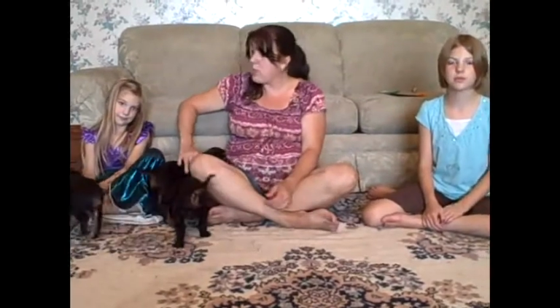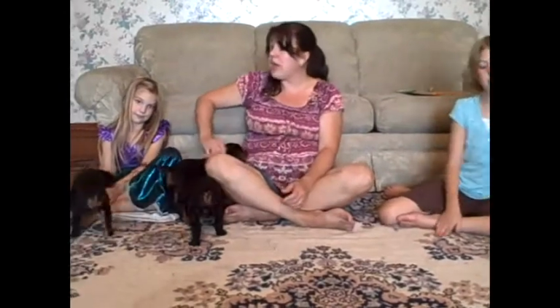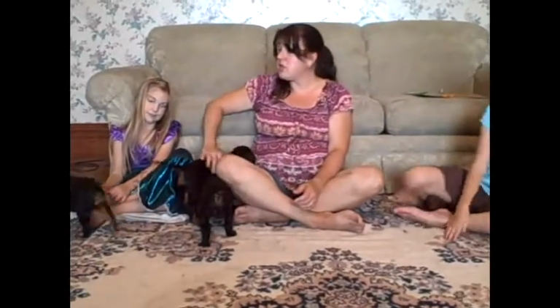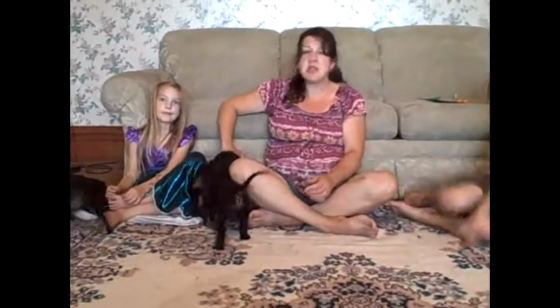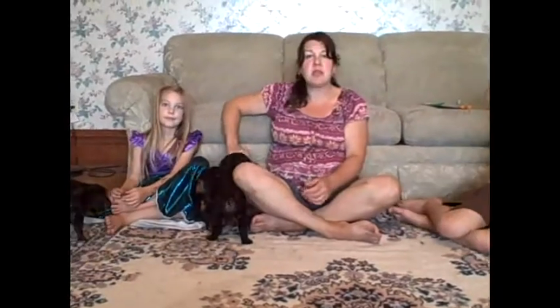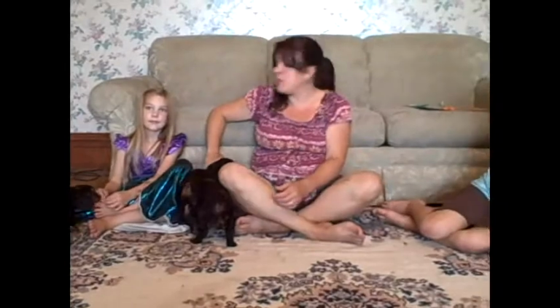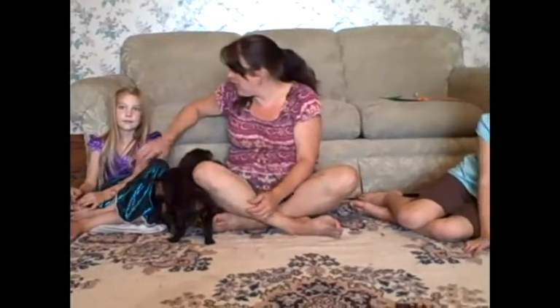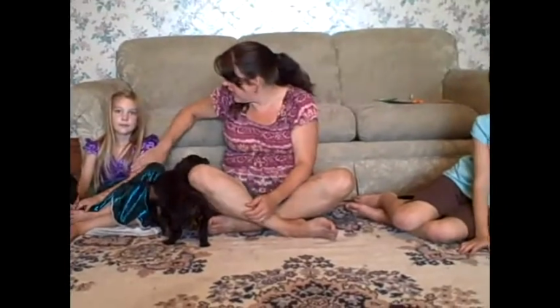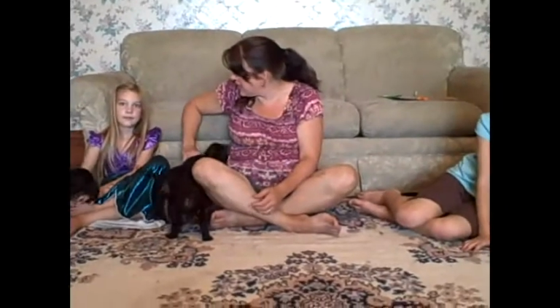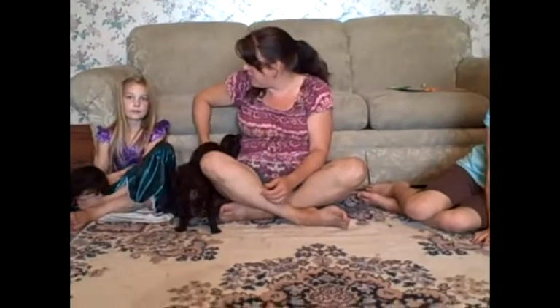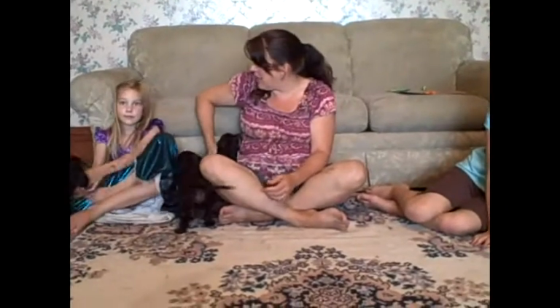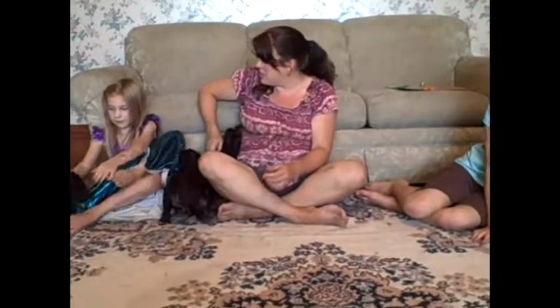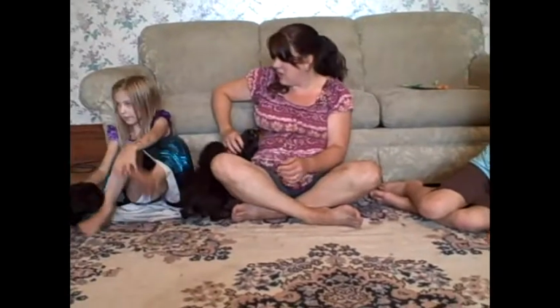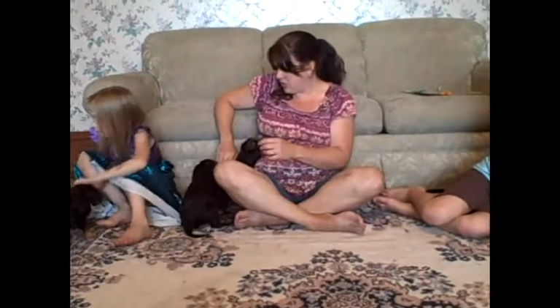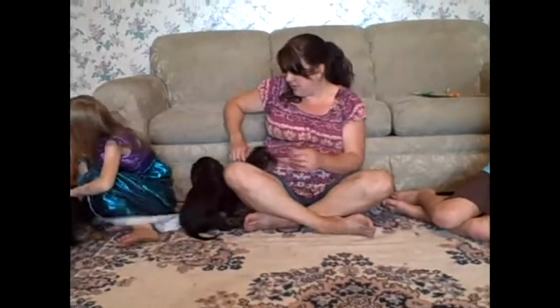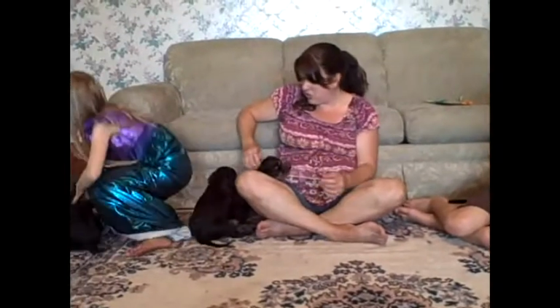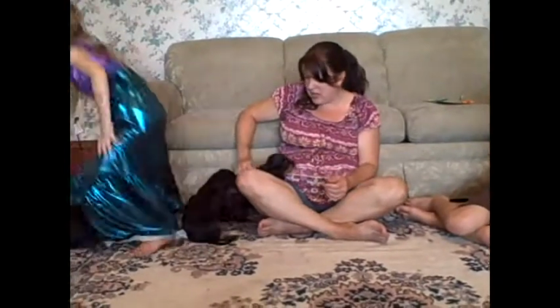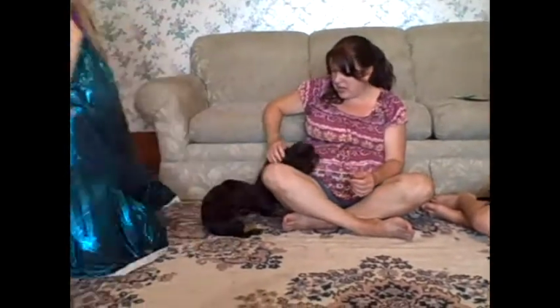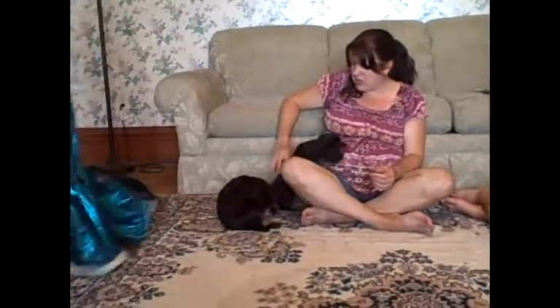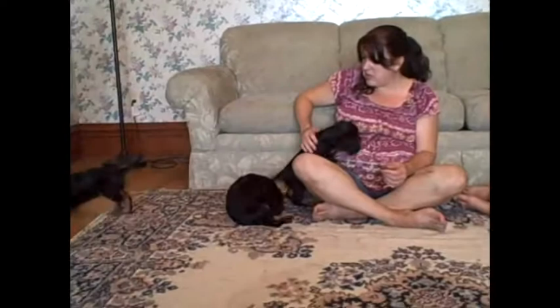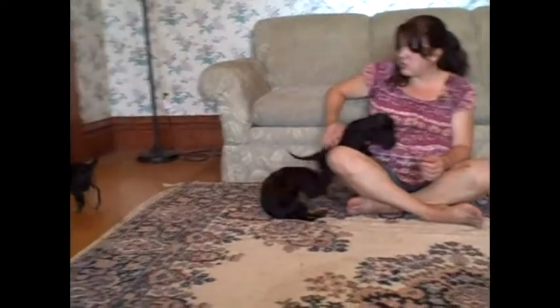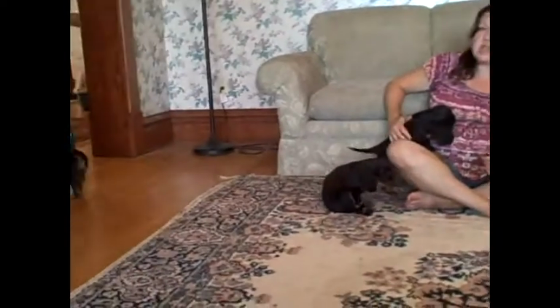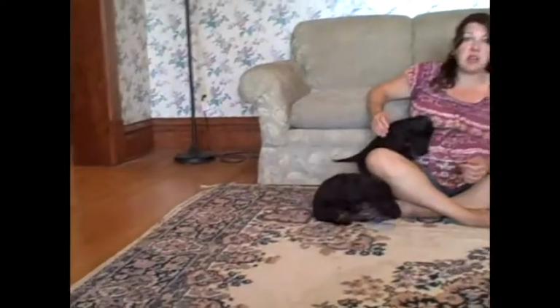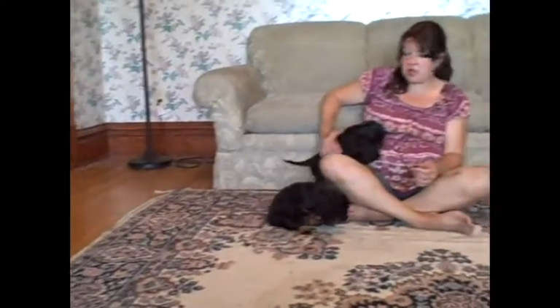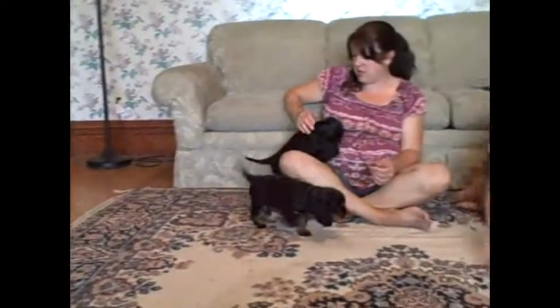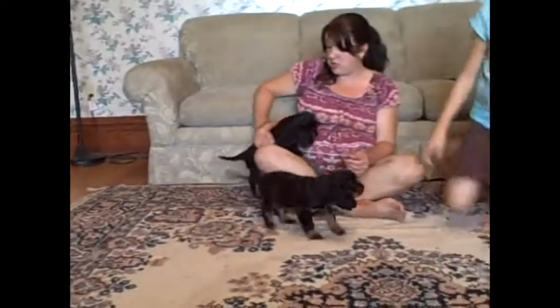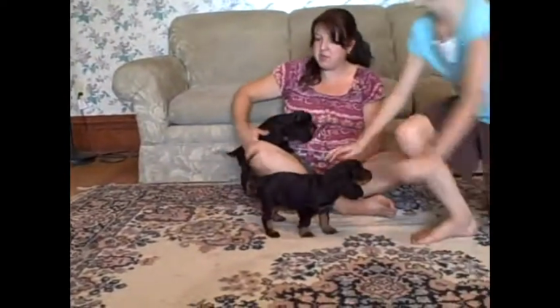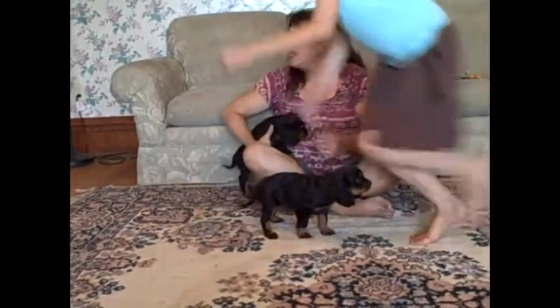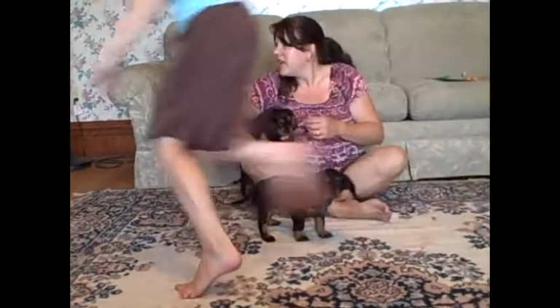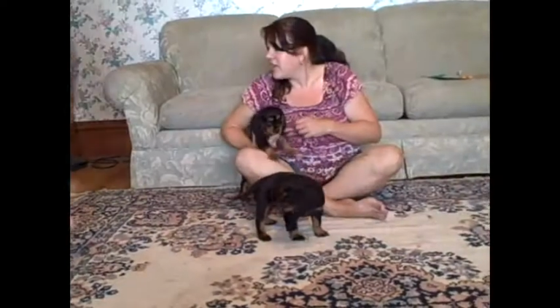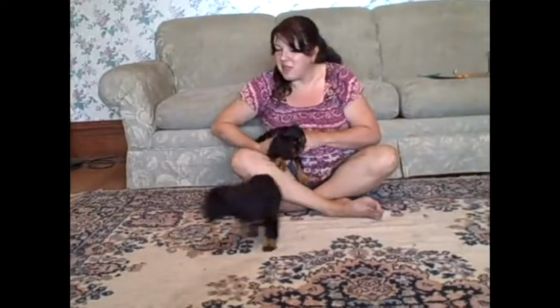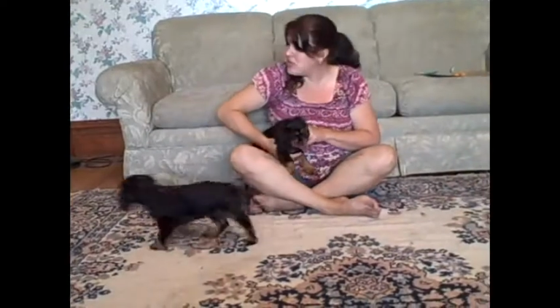We've got two others that maybe I can get Lydia to pull them out and we'll show you them too. The two that Lydia is getting are already sold, but they're awful cute too.